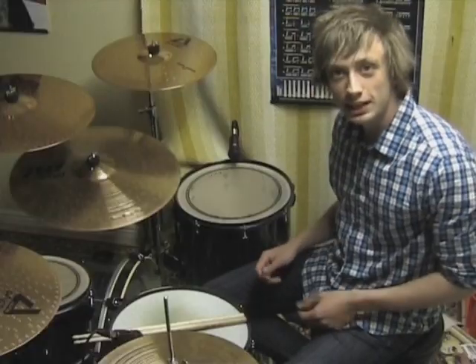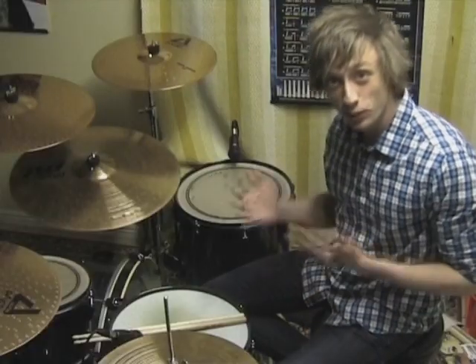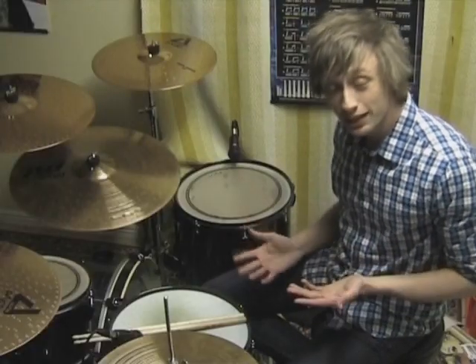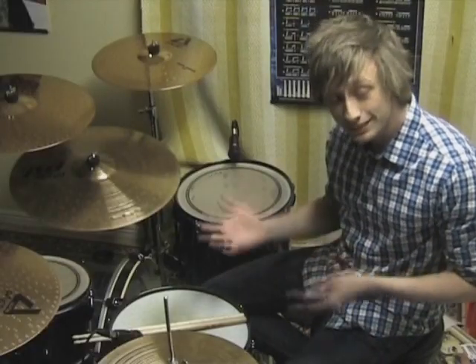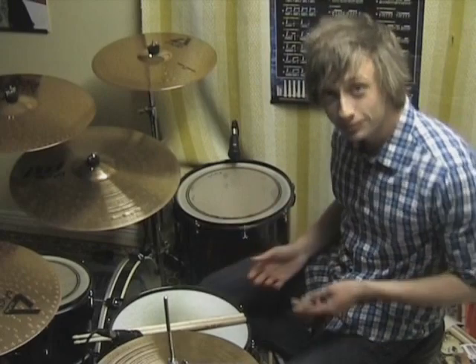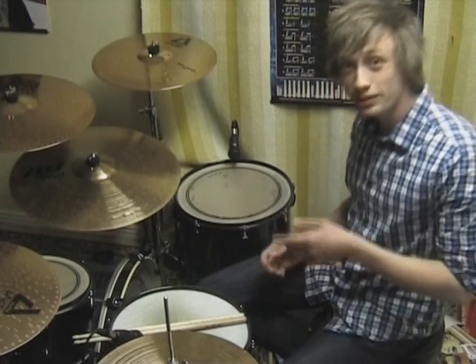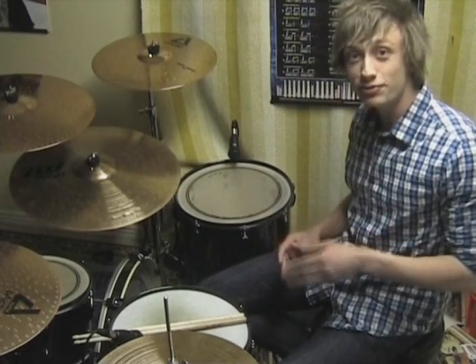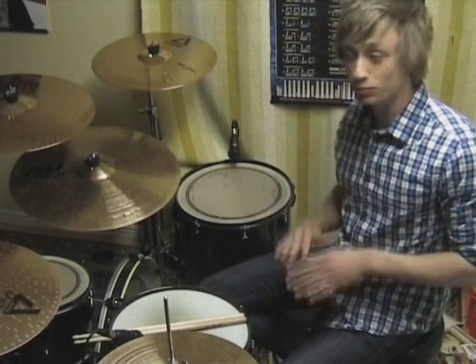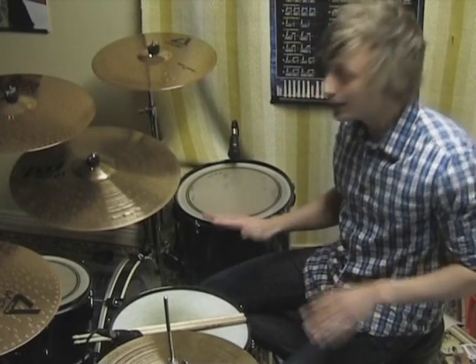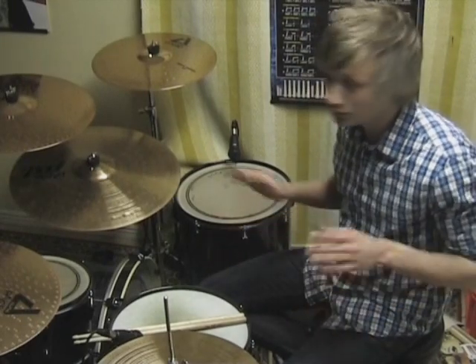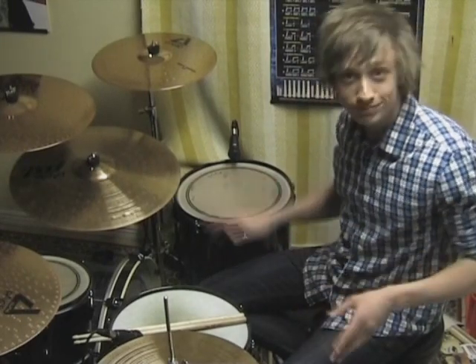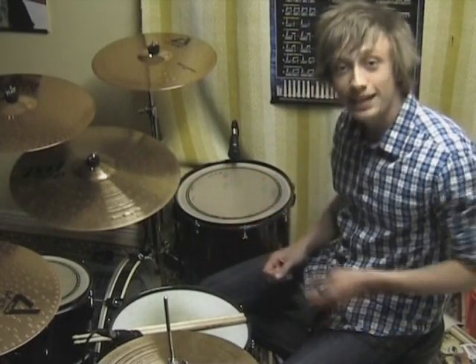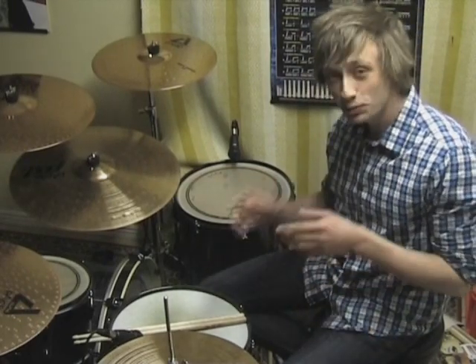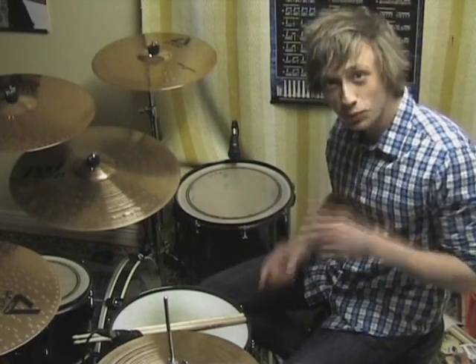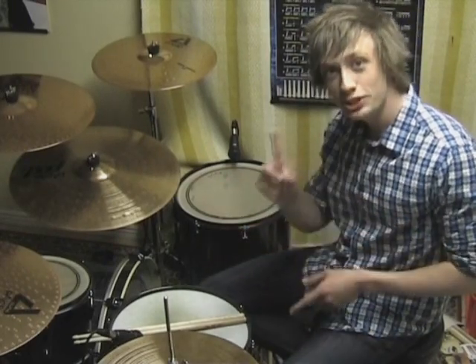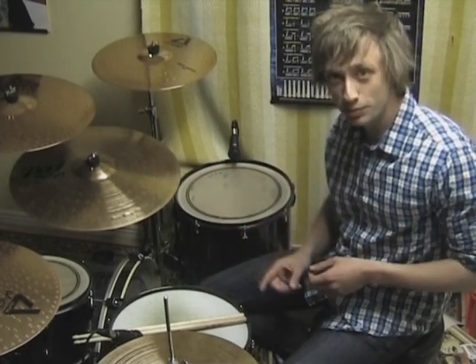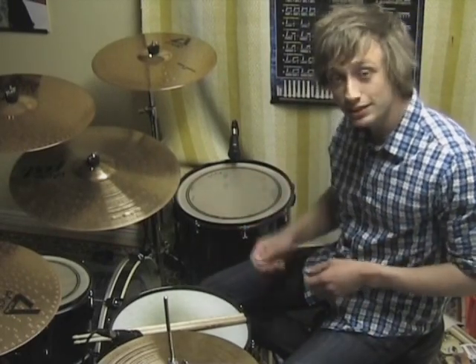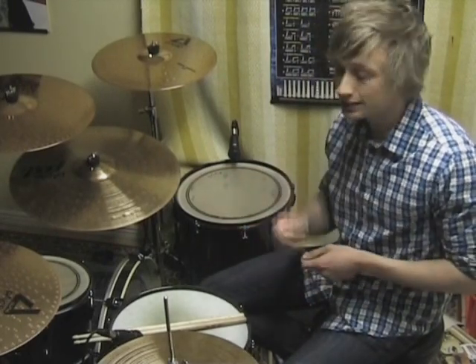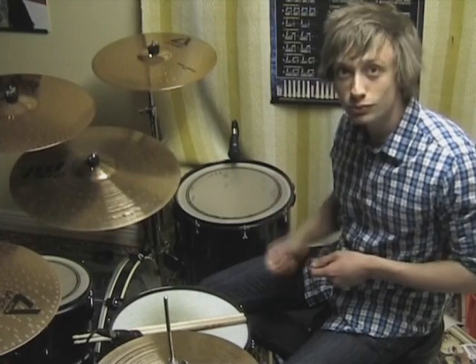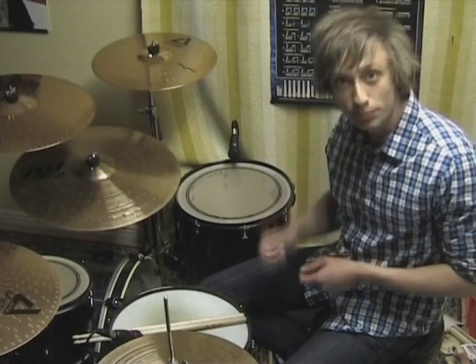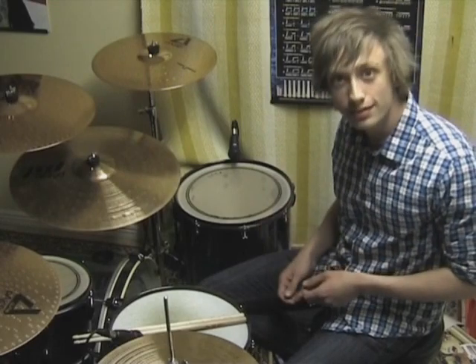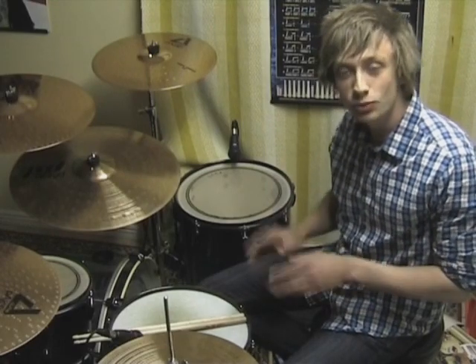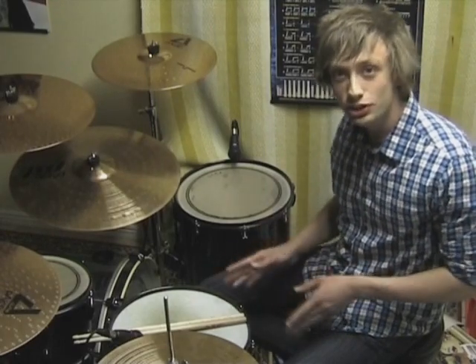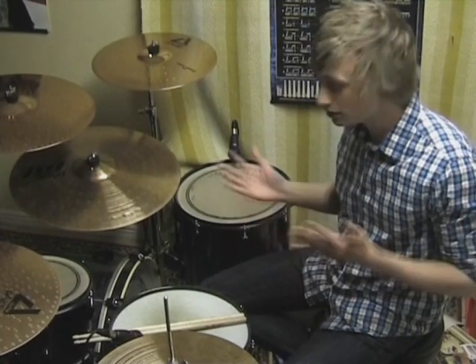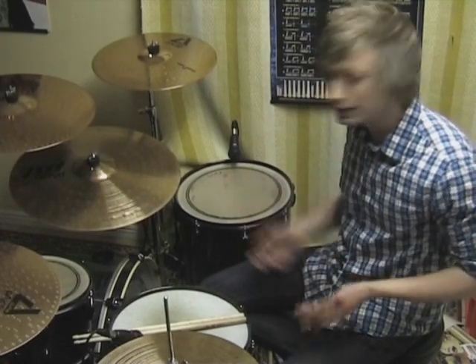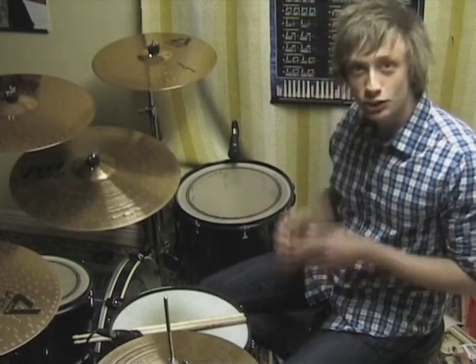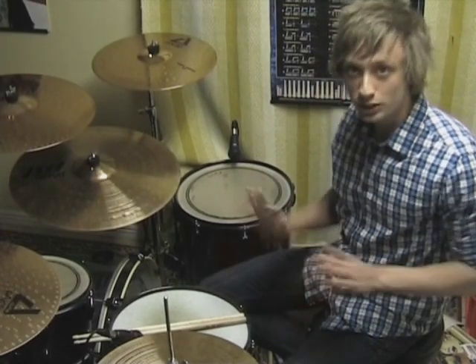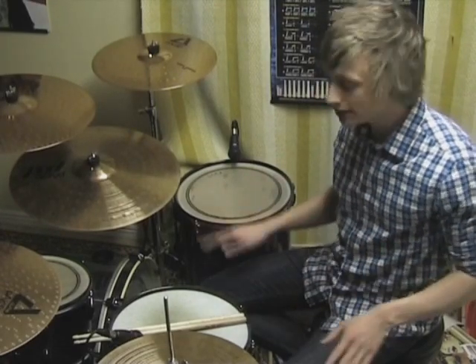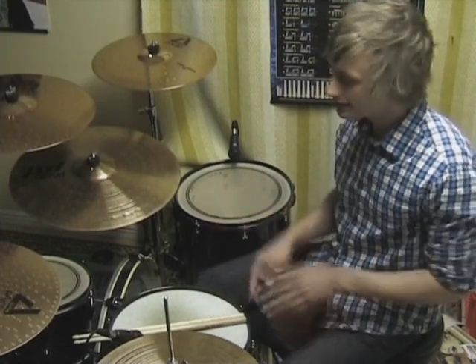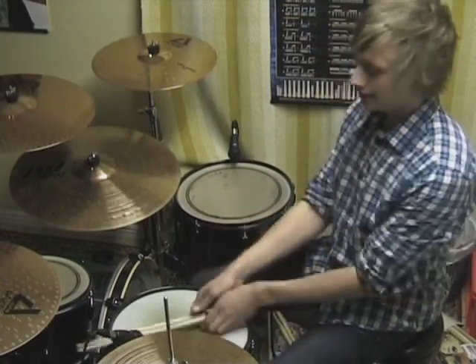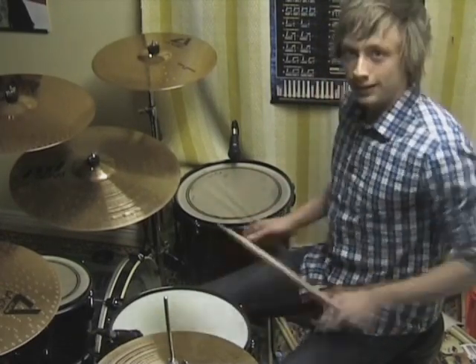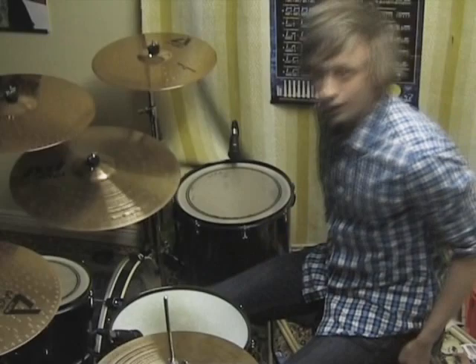And when you've got that down, all that's left is bringing it up to speed. I'm gonna play one measure of the basic 16th note rock beat and then one measure of this fill. Wish me luck guys — here we go!